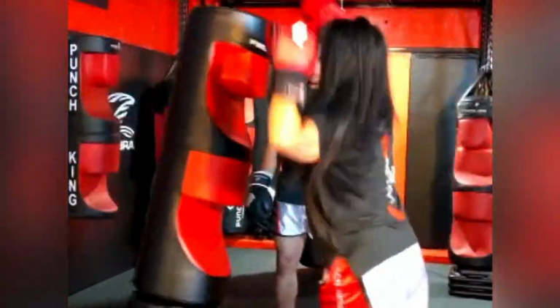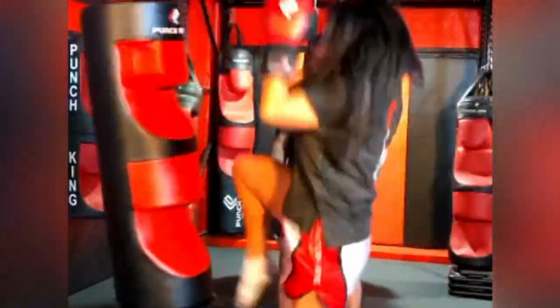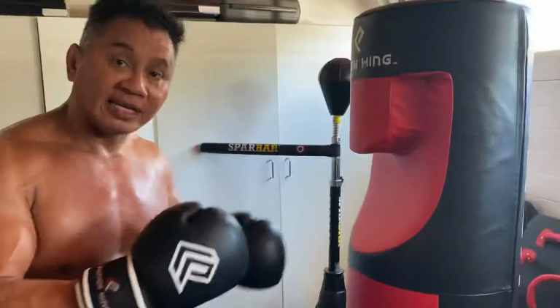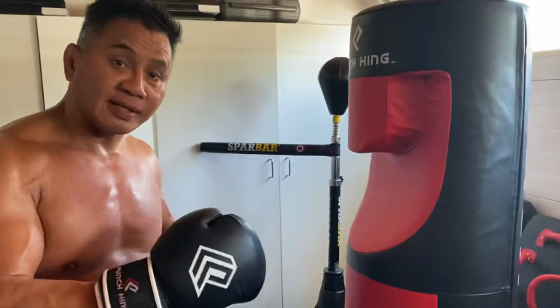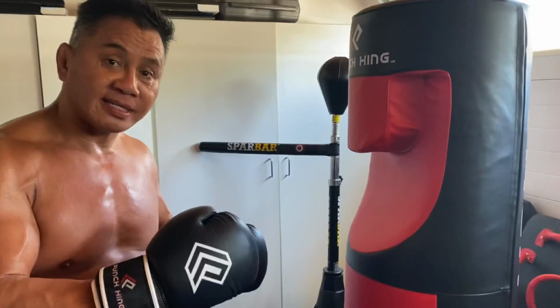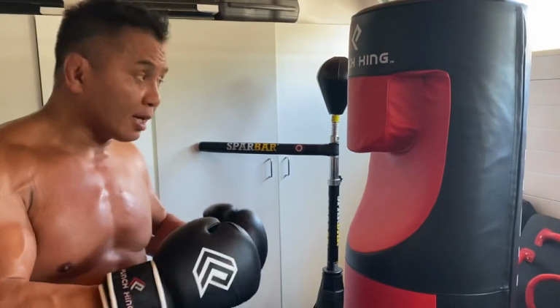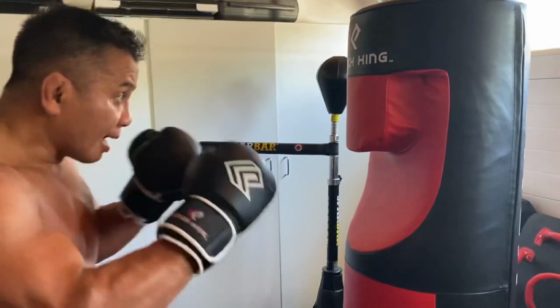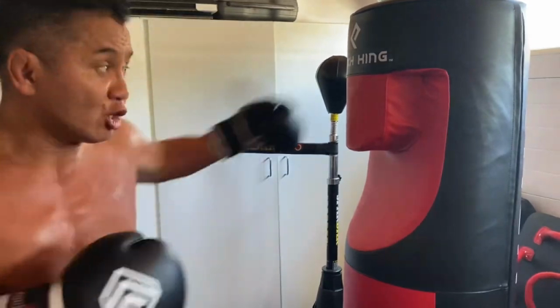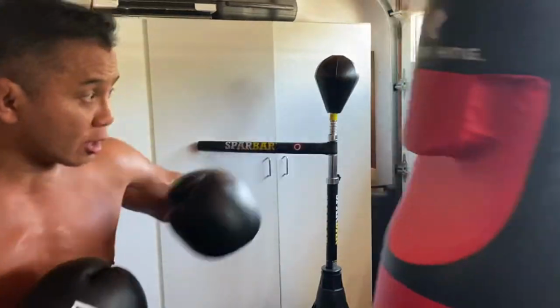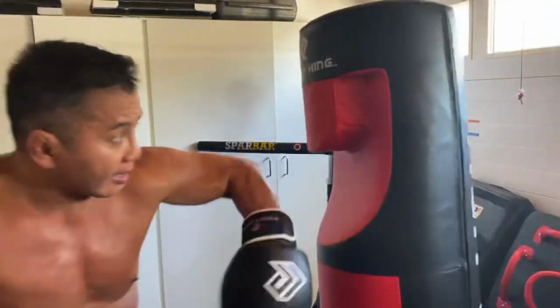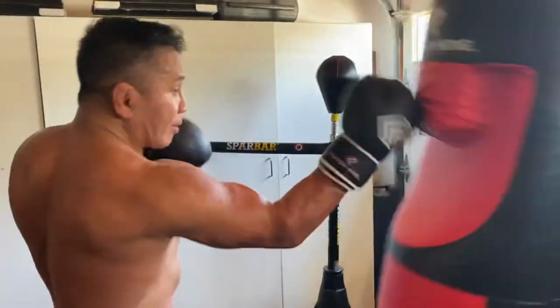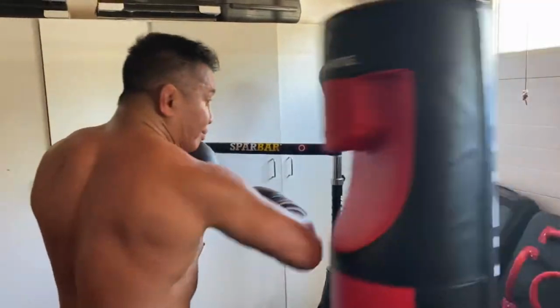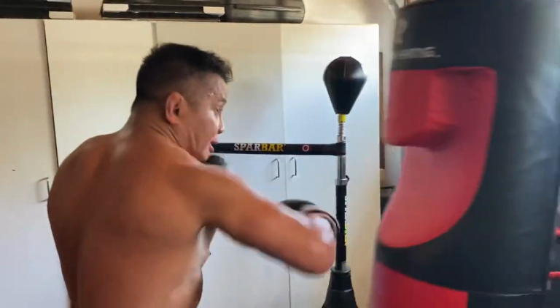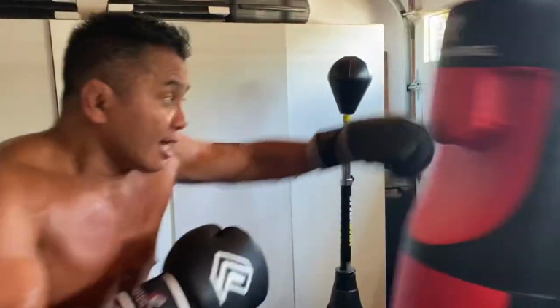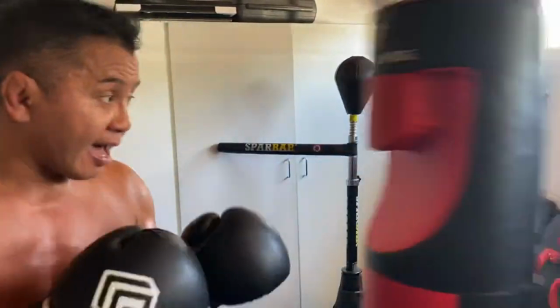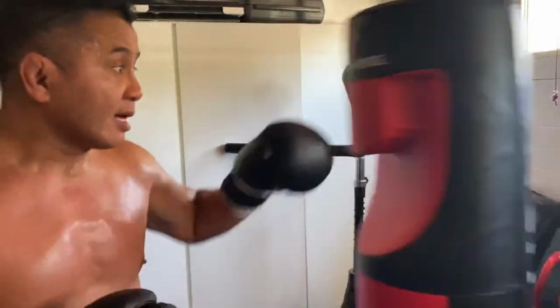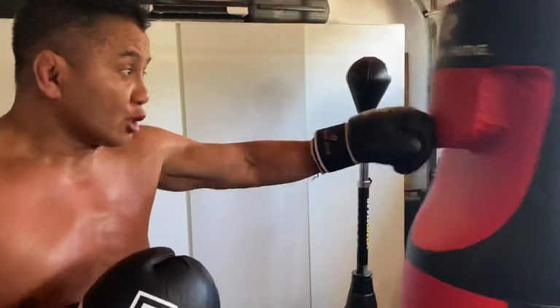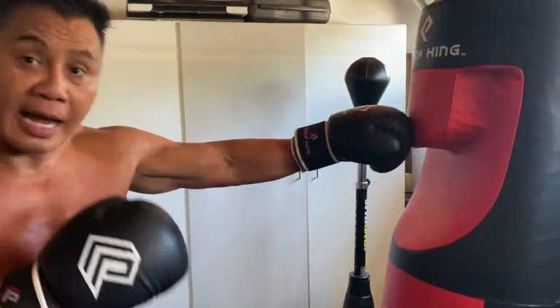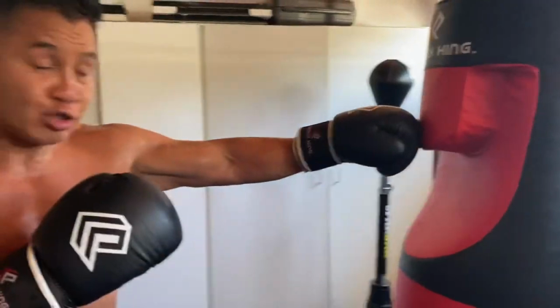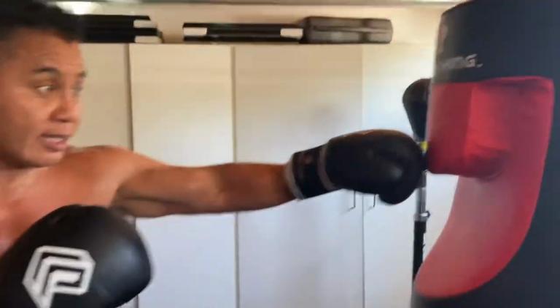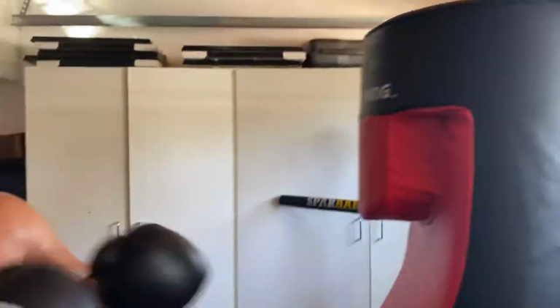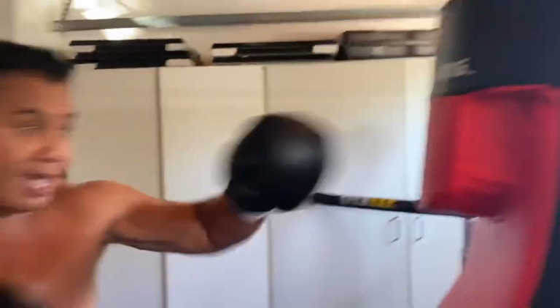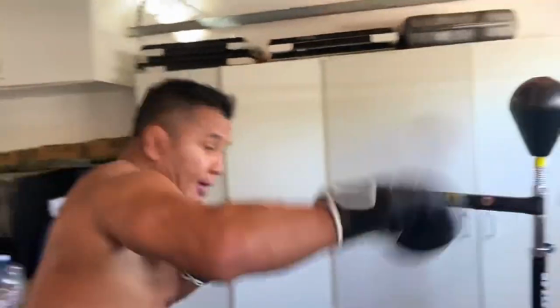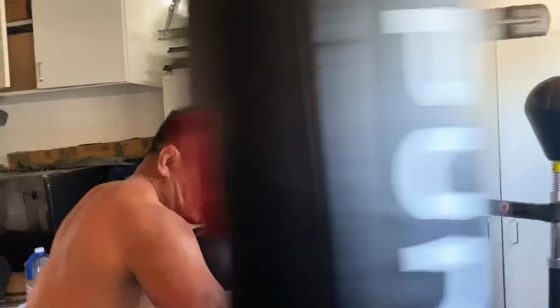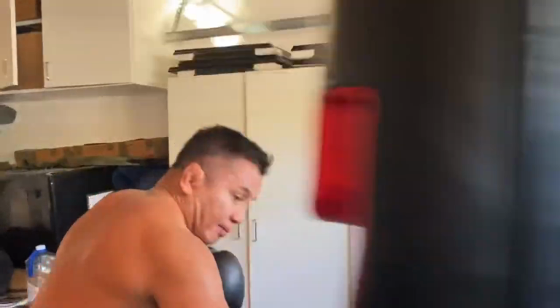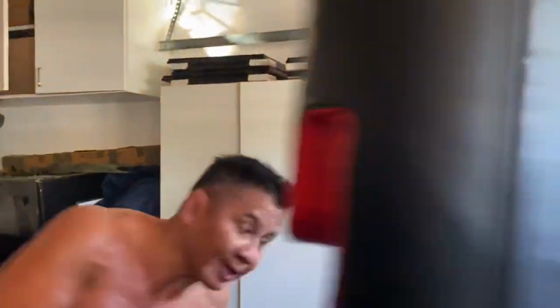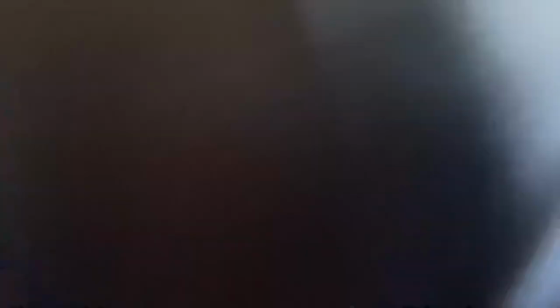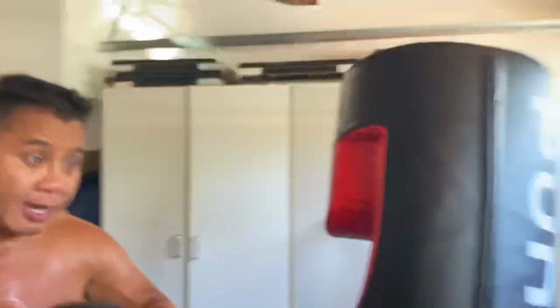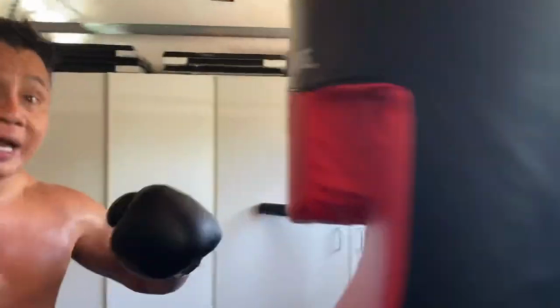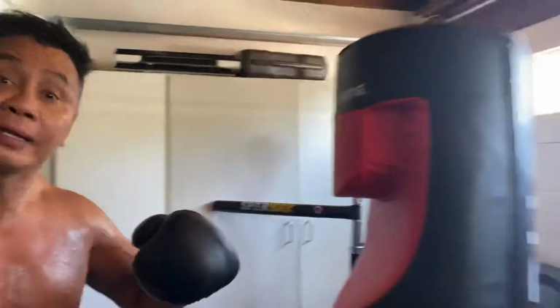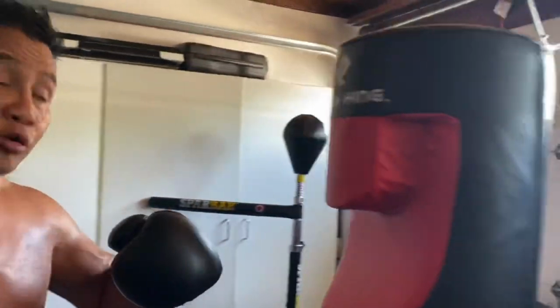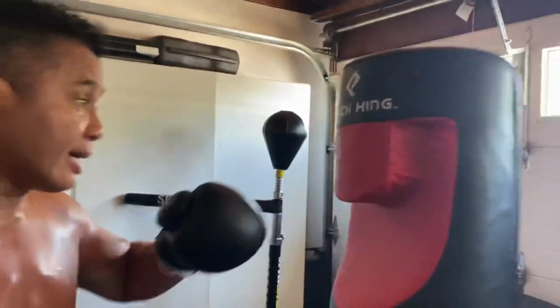I'm hitting the mitts at the same time. I can hook, I can grip my uppercuts, I can target the head, I can target the body, and I can throw some kicks.